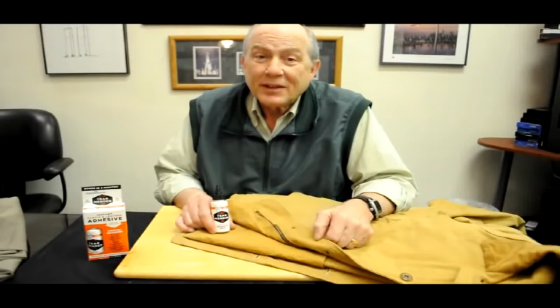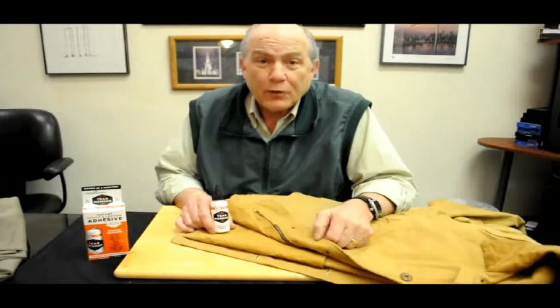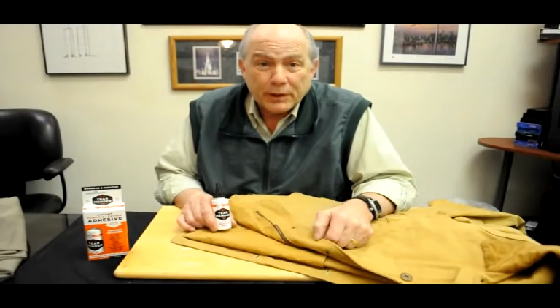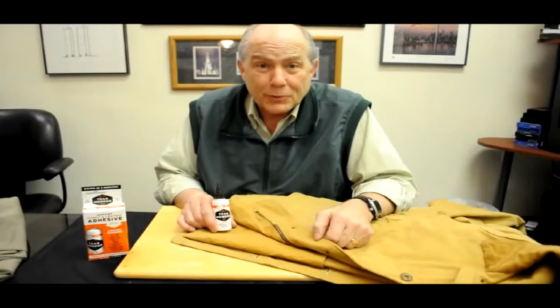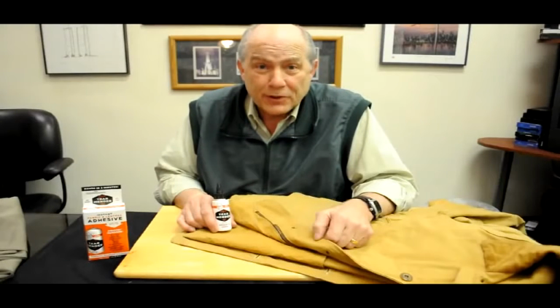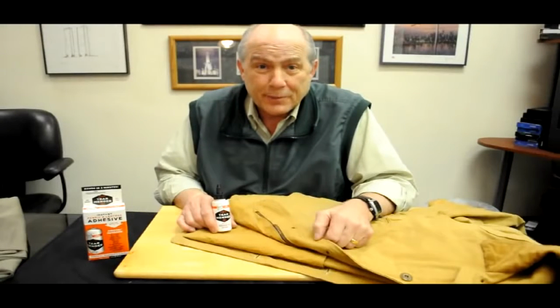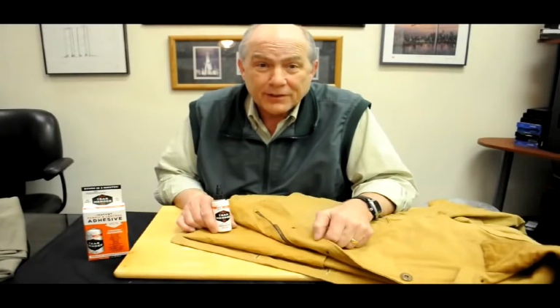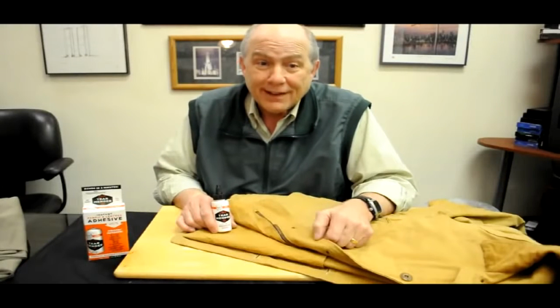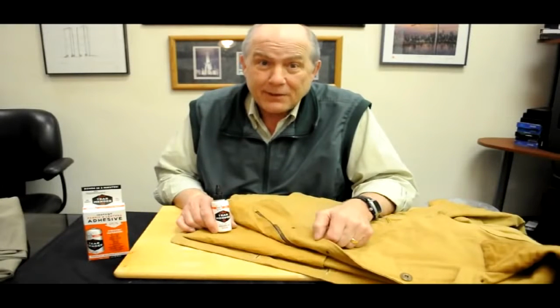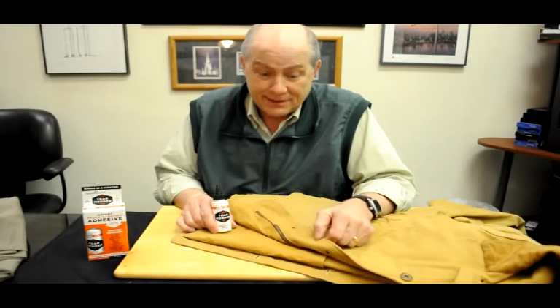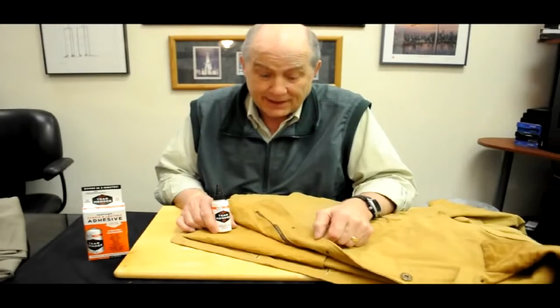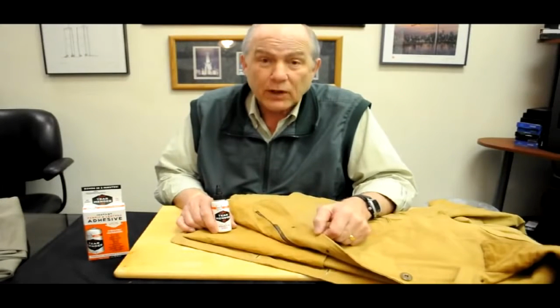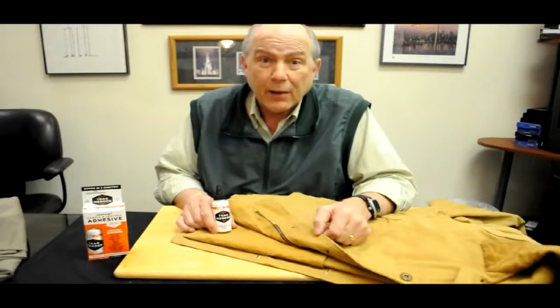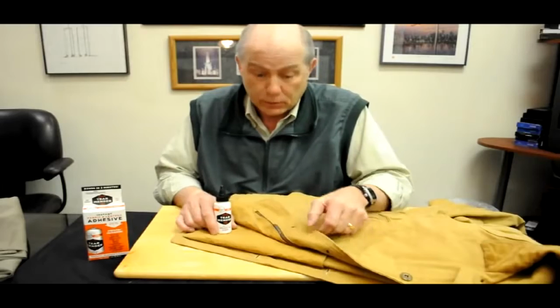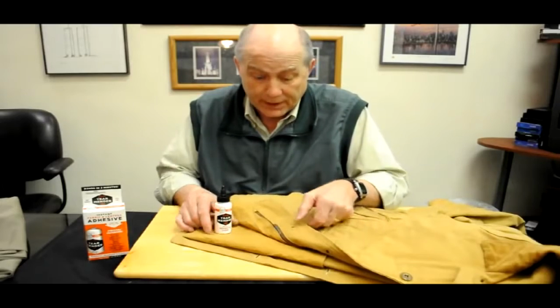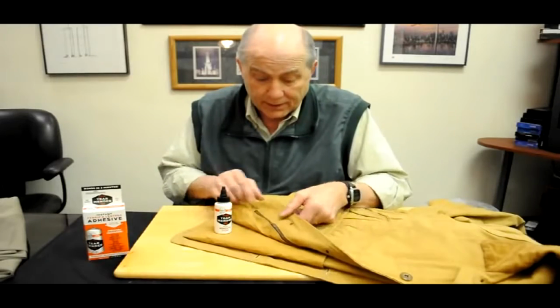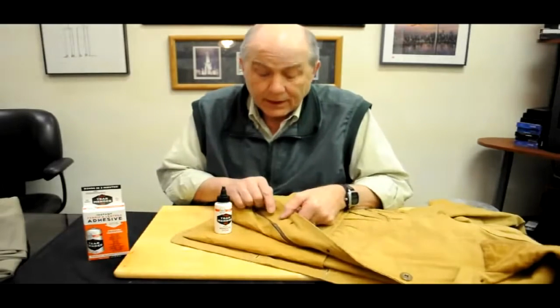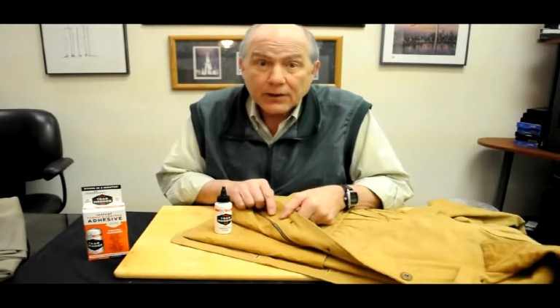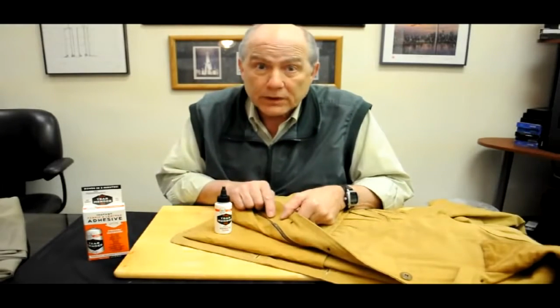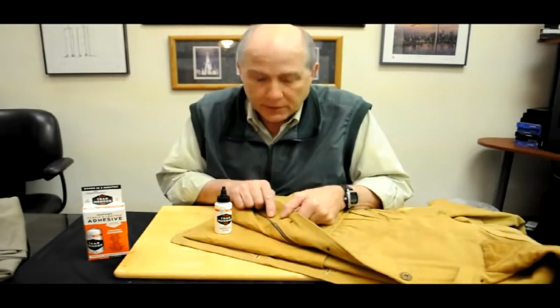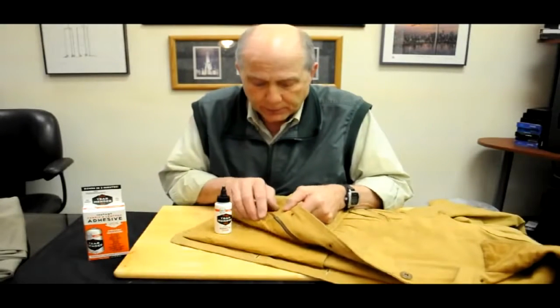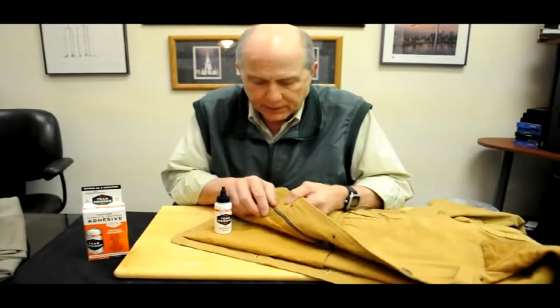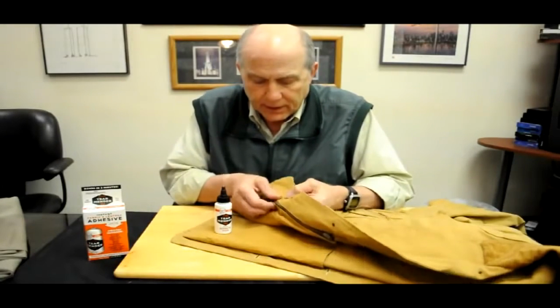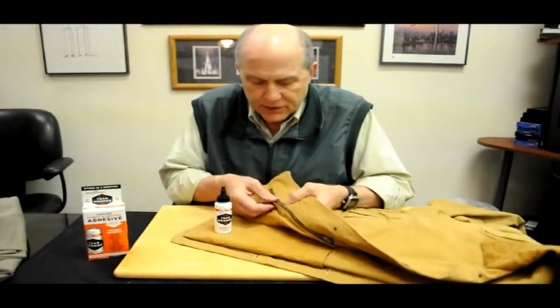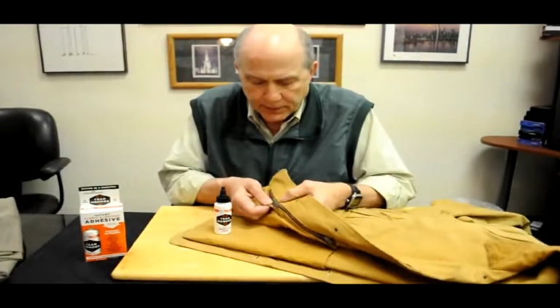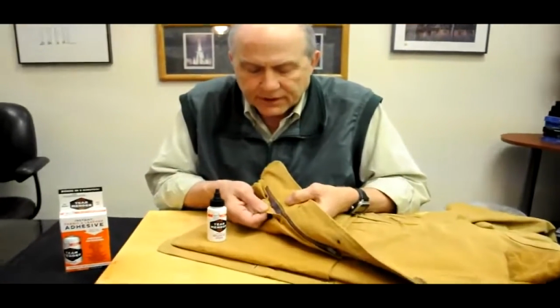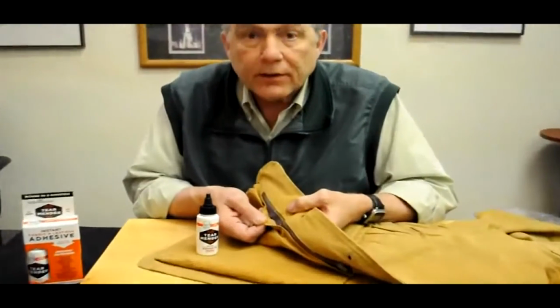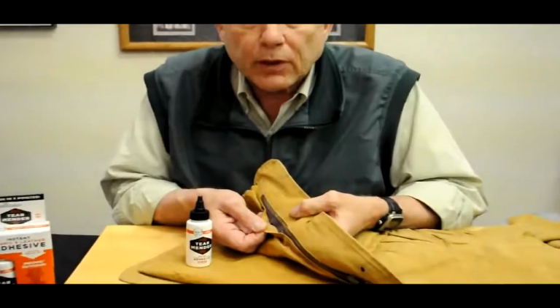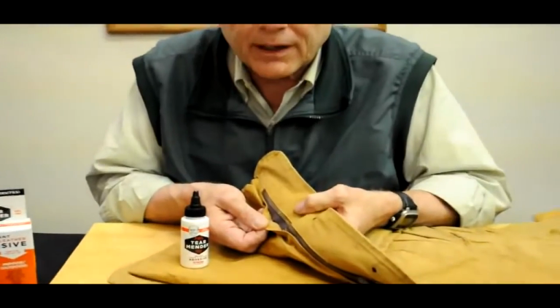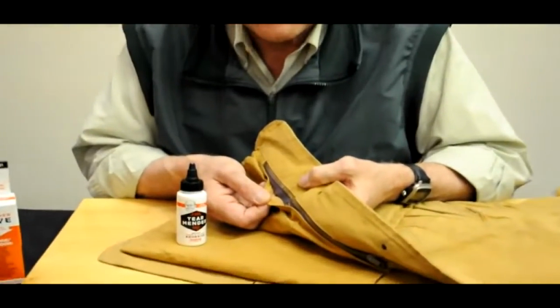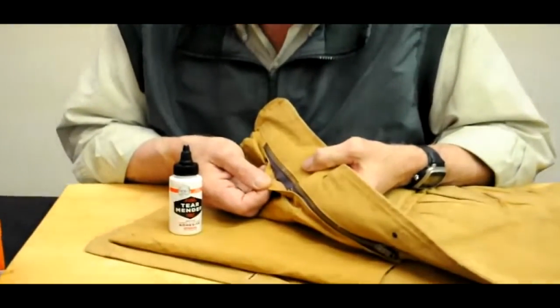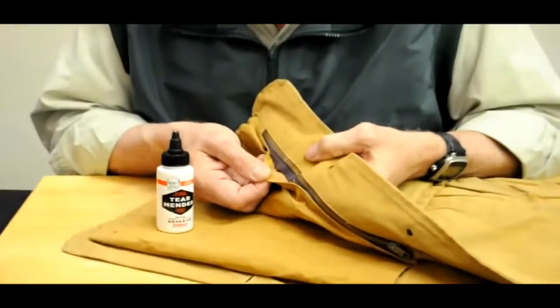Hello from Bish's Original Tear Mender. Today we're going to show how Tear Mender can help repair a zipper that has started to pull apart on a work coat.